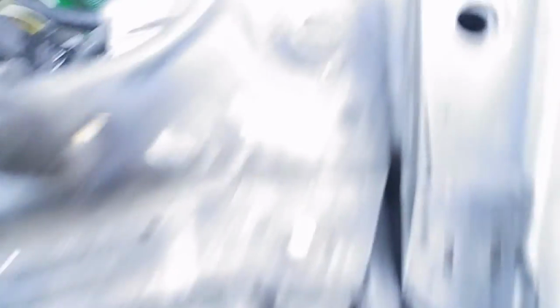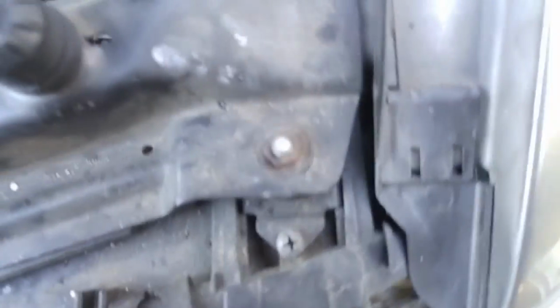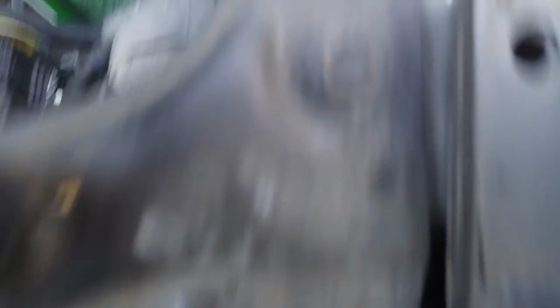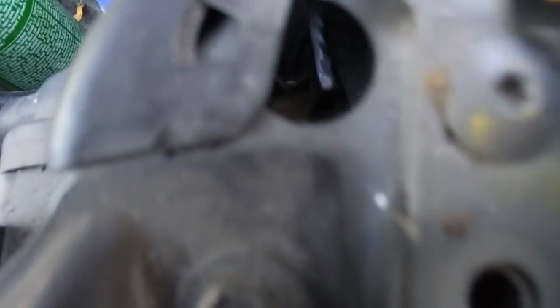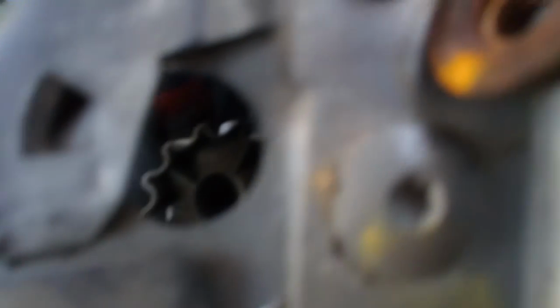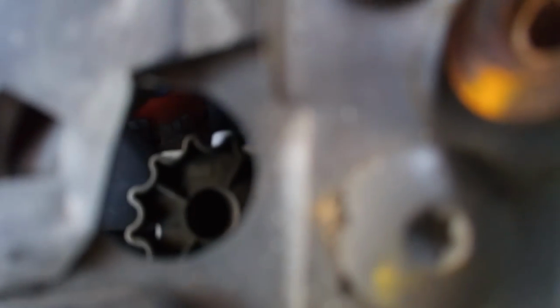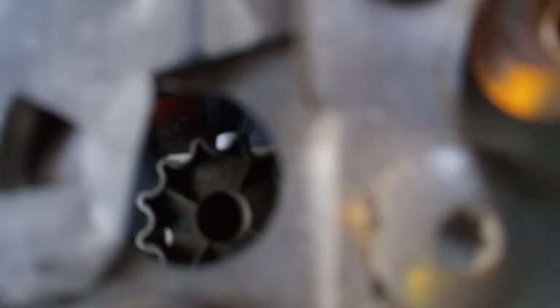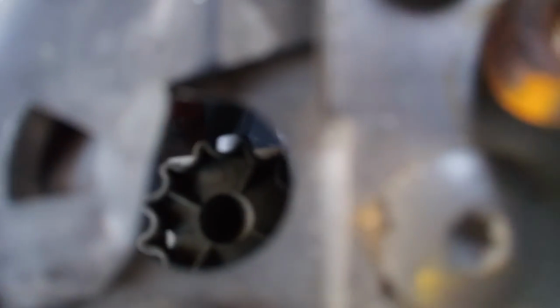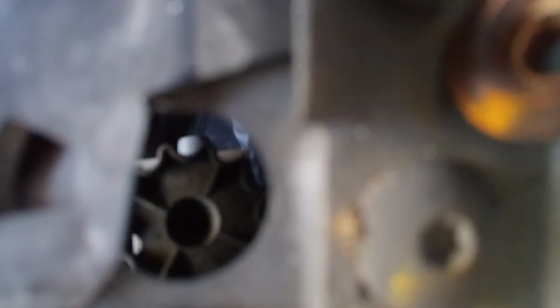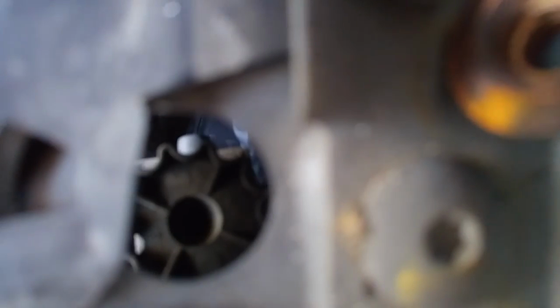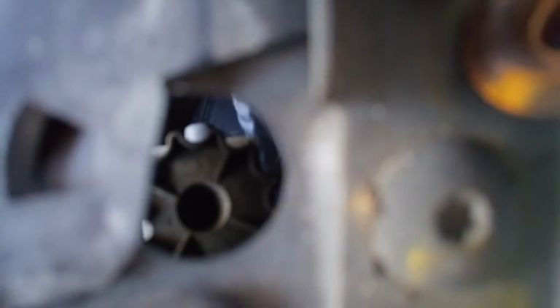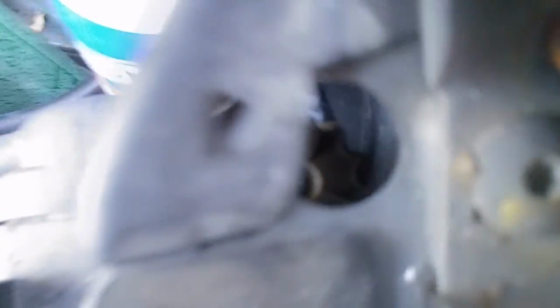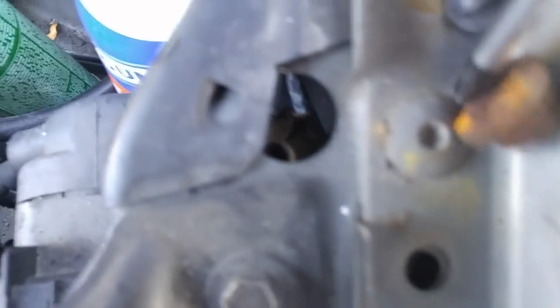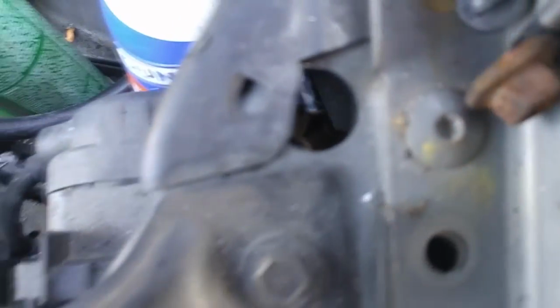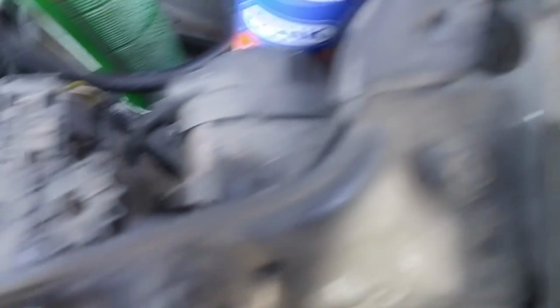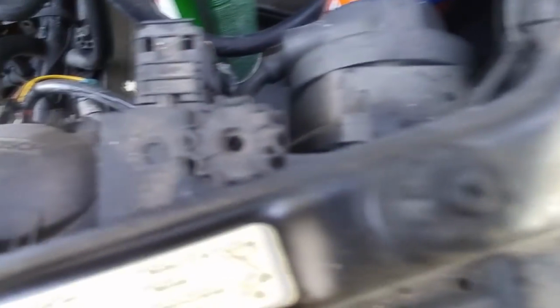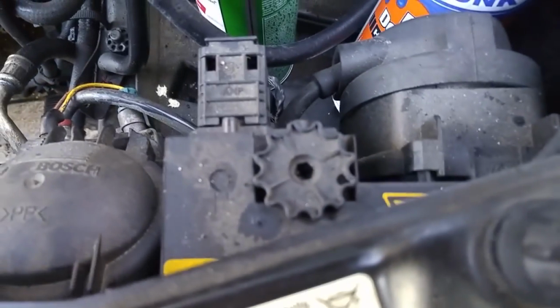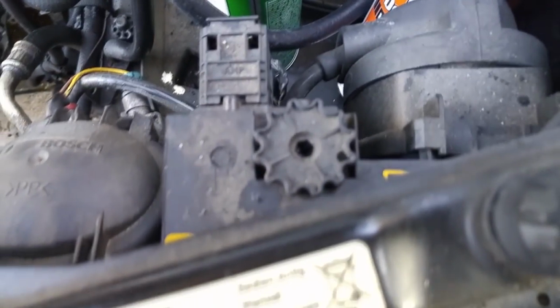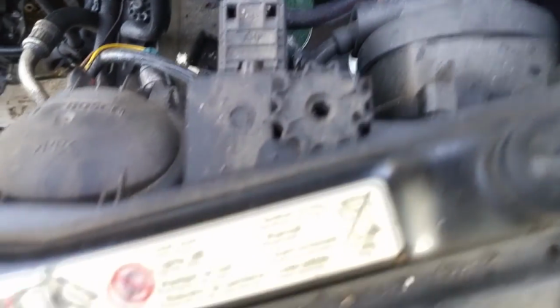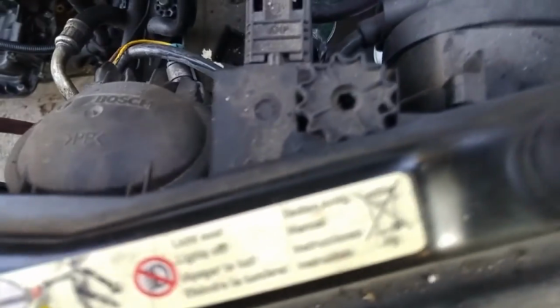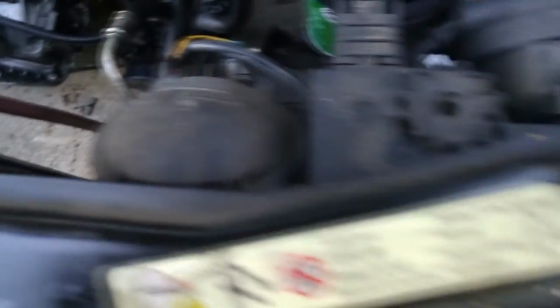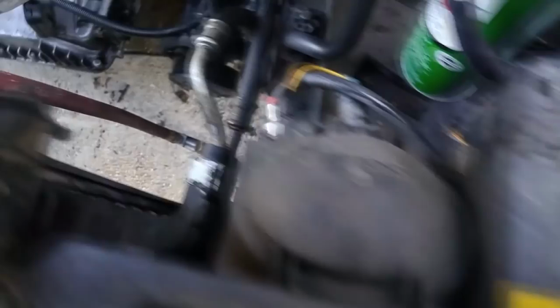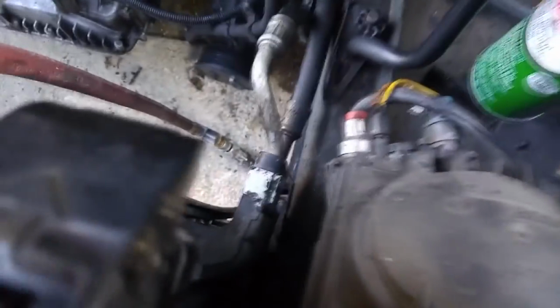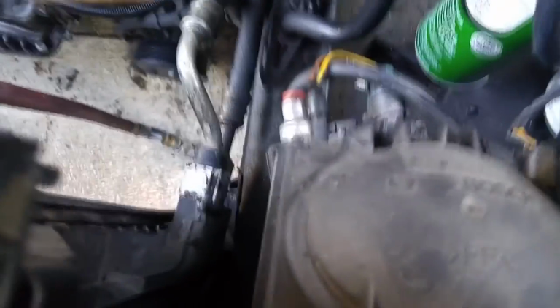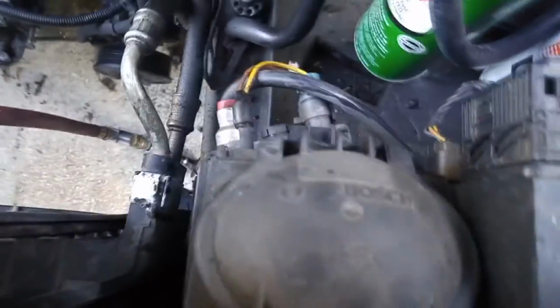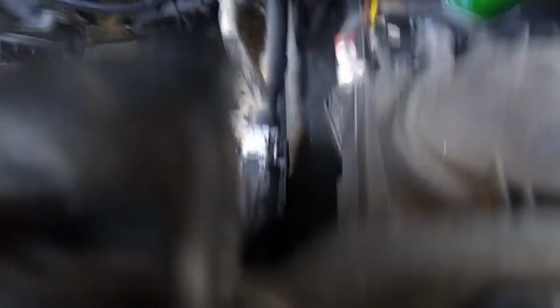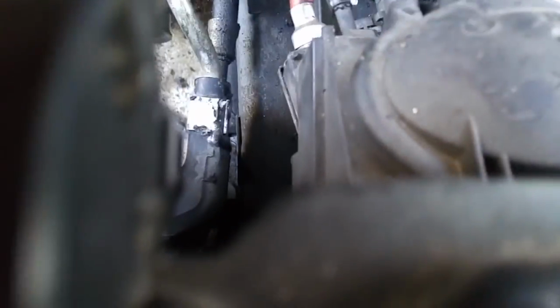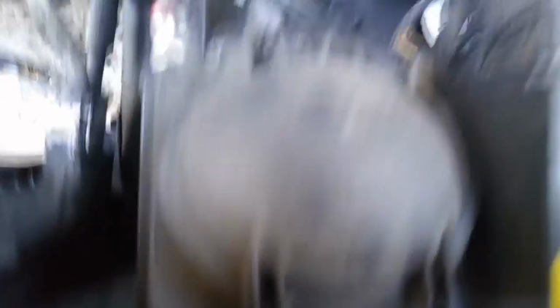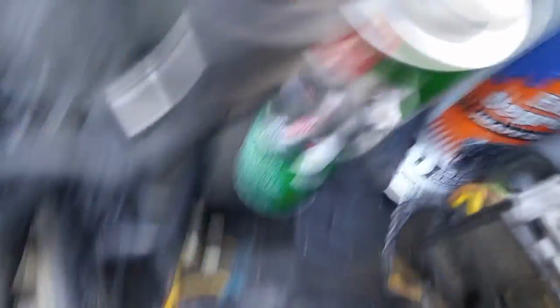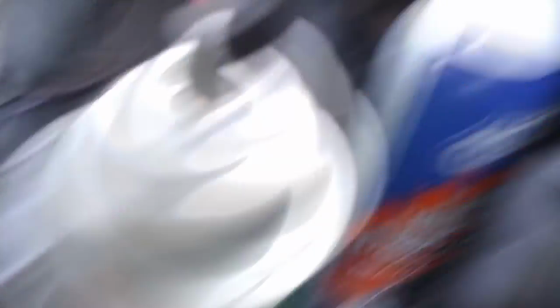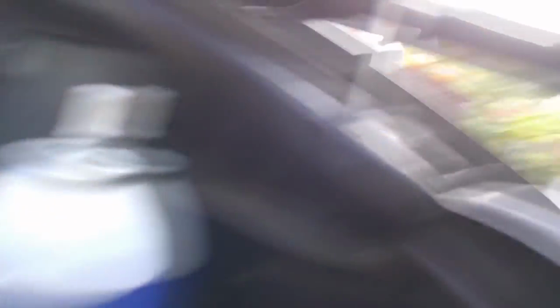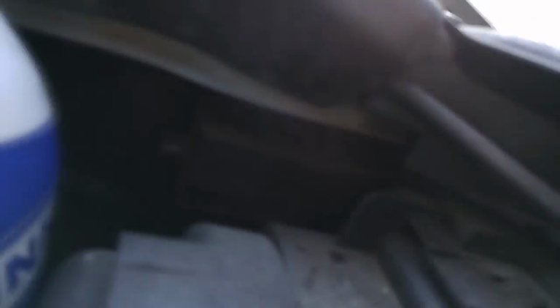And then in there you're going to see the Phillips turning screw. Take your Phillips head driver and undo this a couple of turns — you'll see the mechanism in there turning.